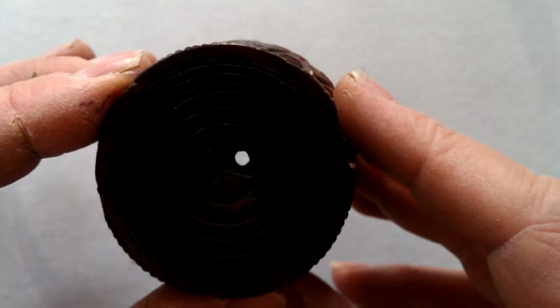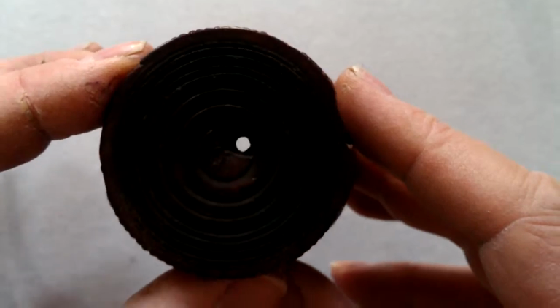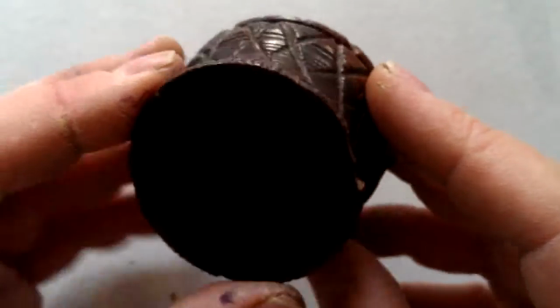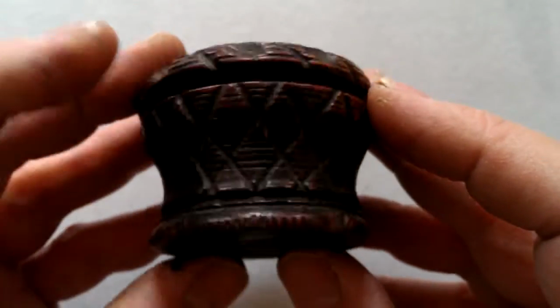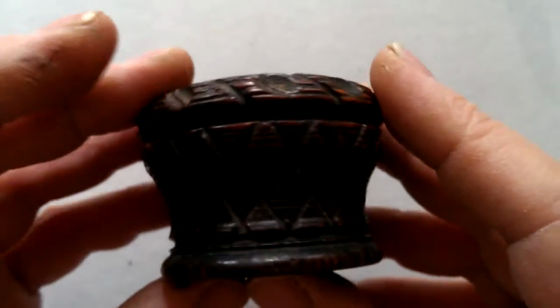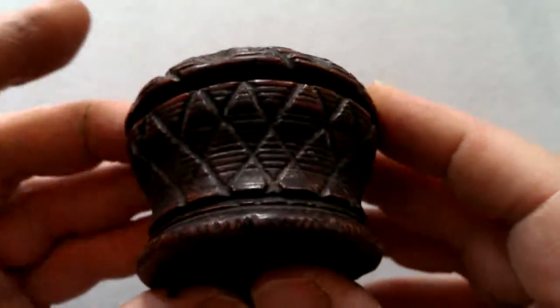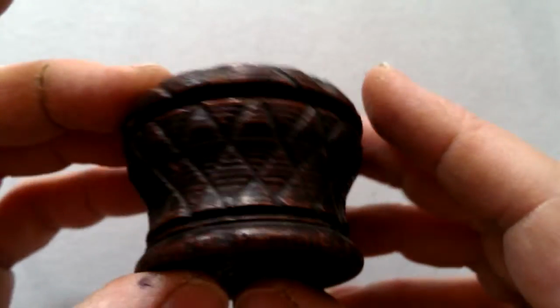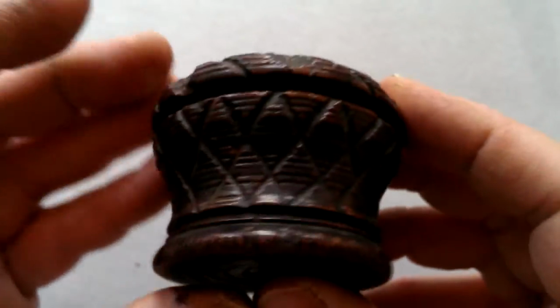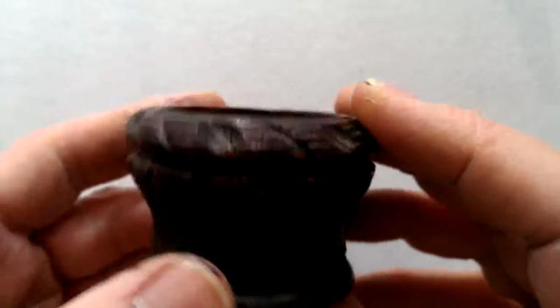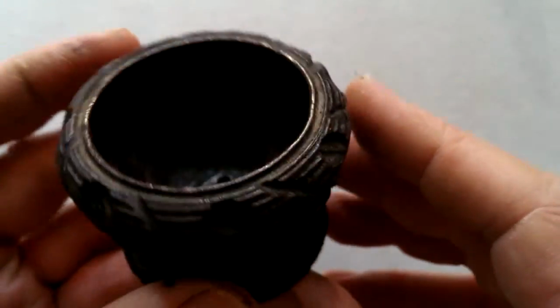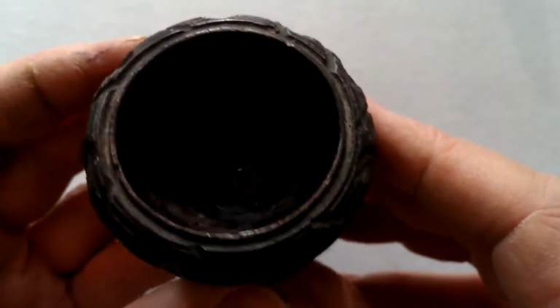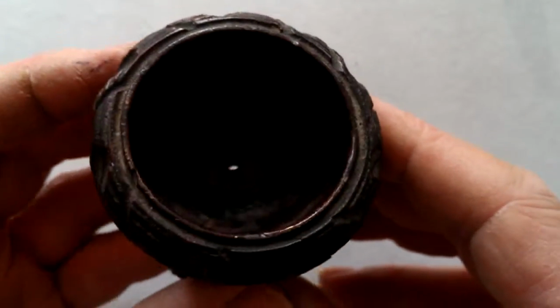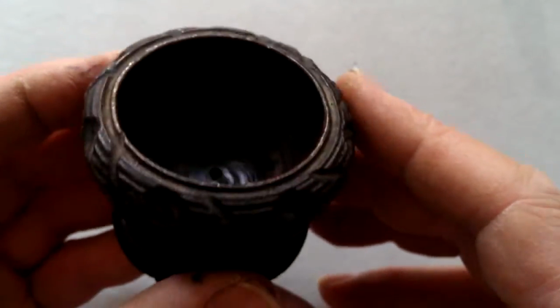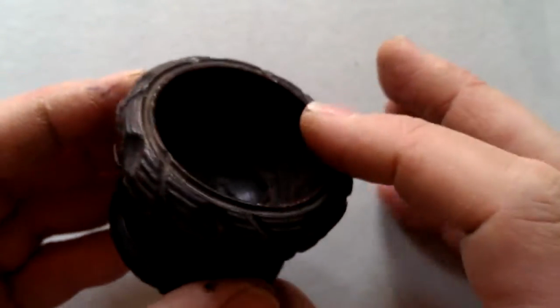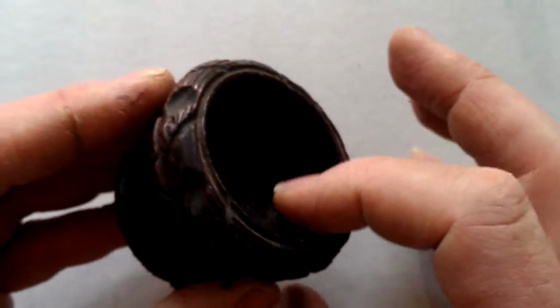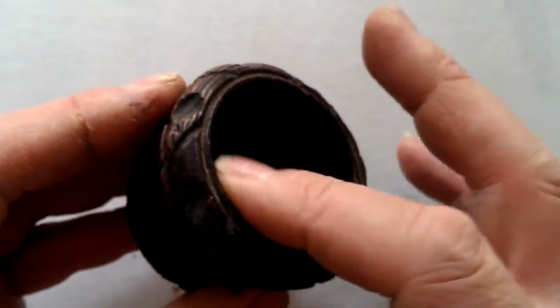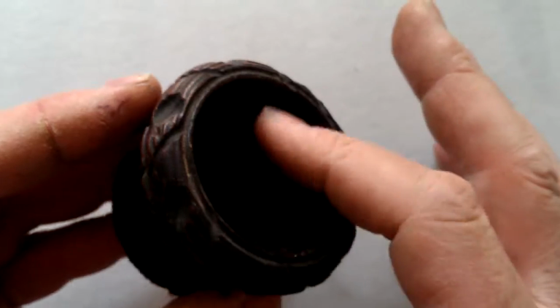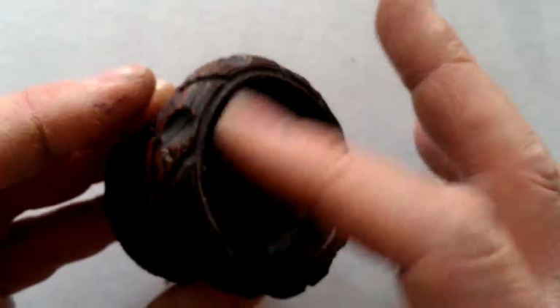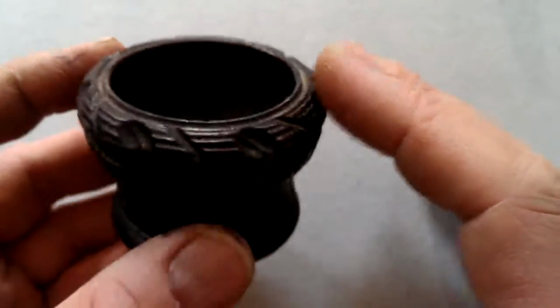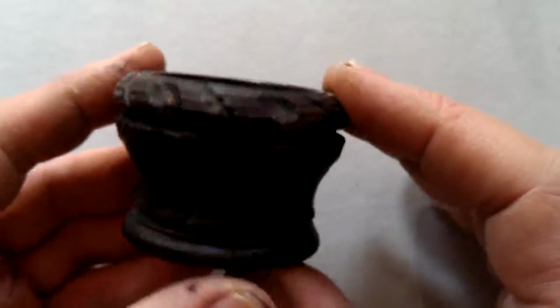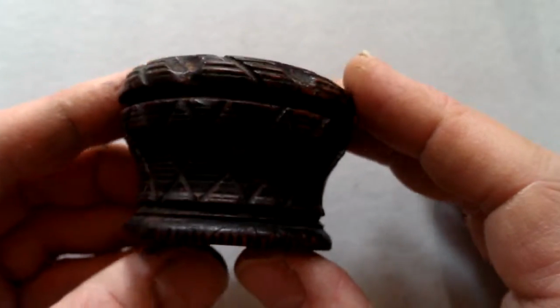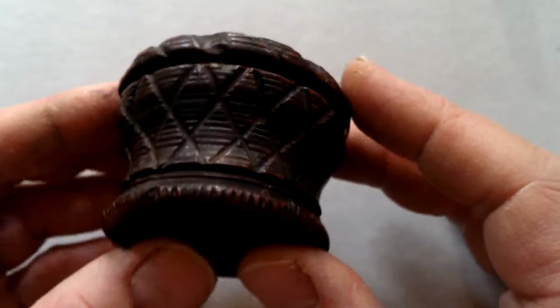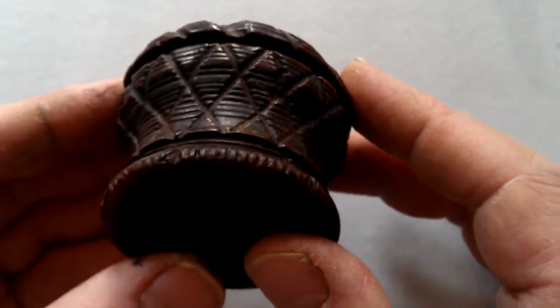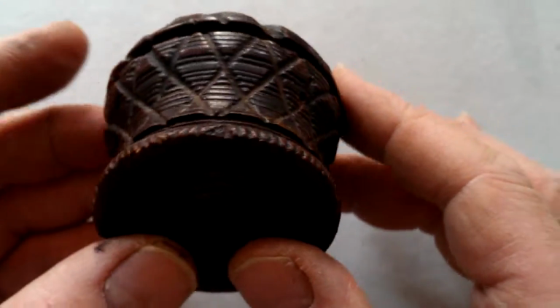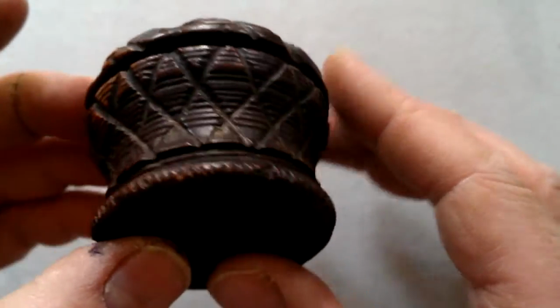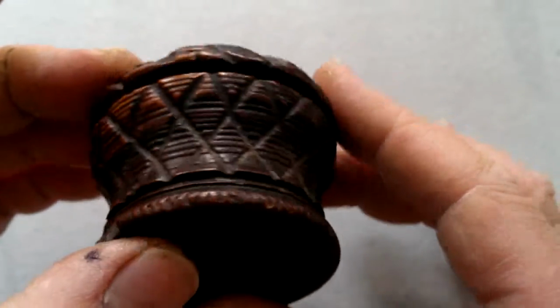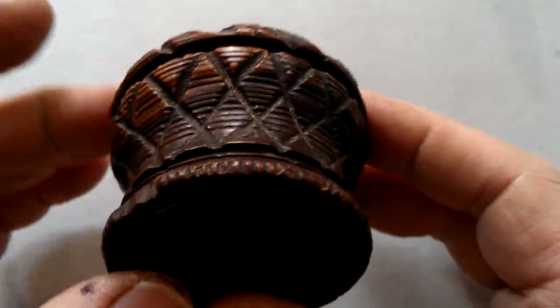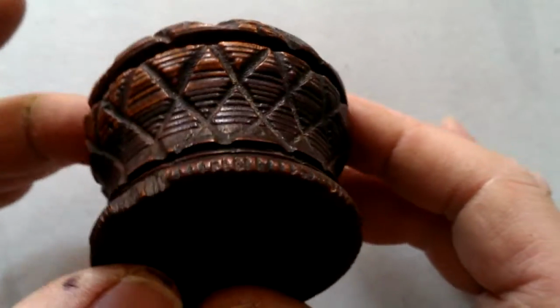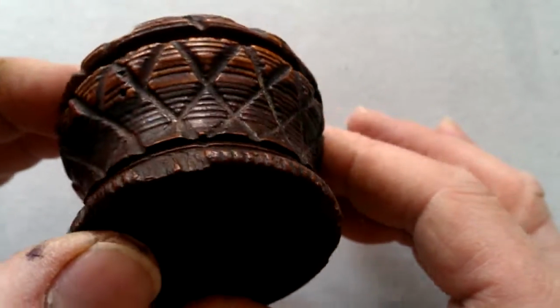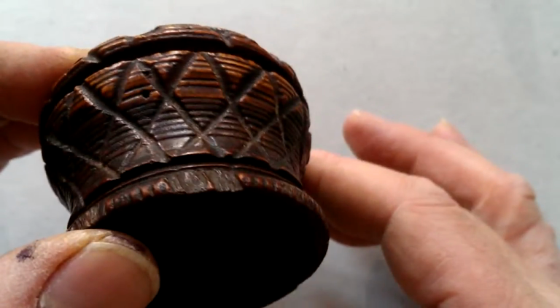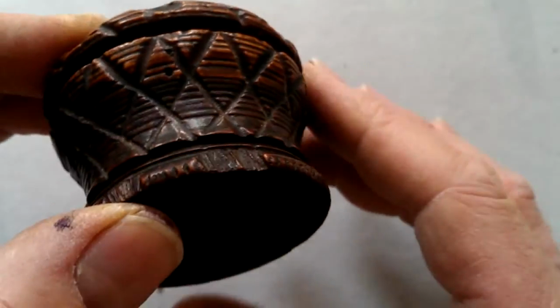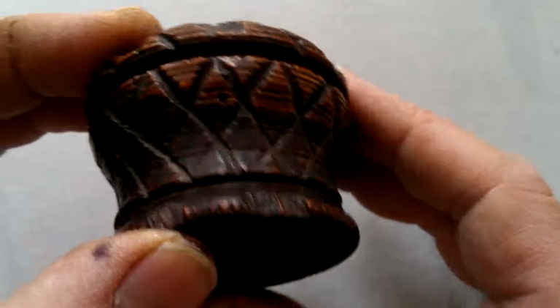There's a hole in the bottom, as you can see — a hole has been worn in the bottom. It's in the shape of a basket. The inside is hand carved; you can see tiny little chisel marks. All of this basket work has been carved by hand and crisscrossed.